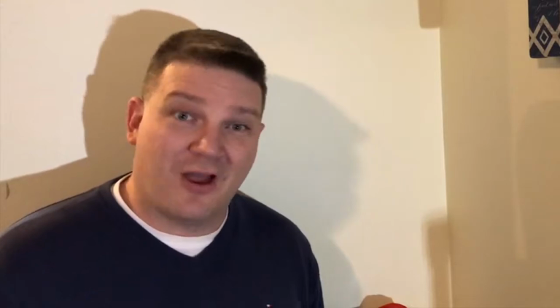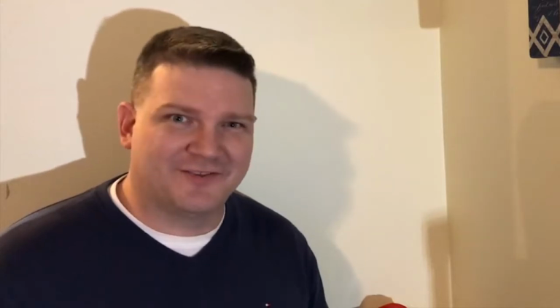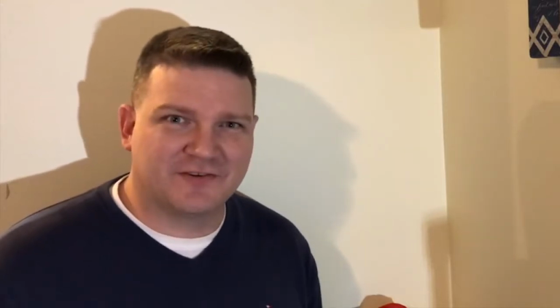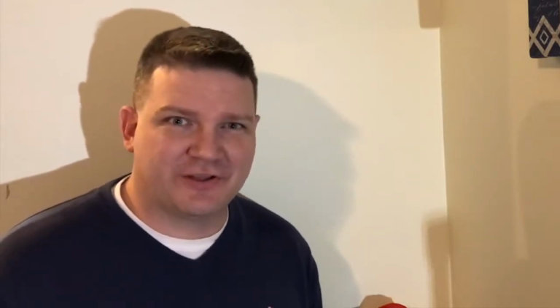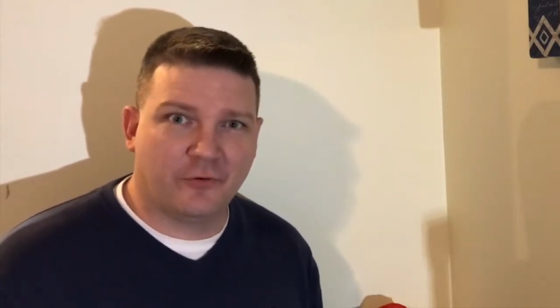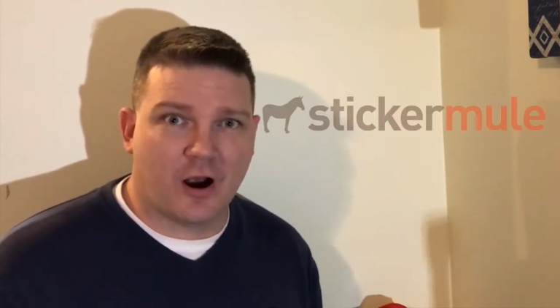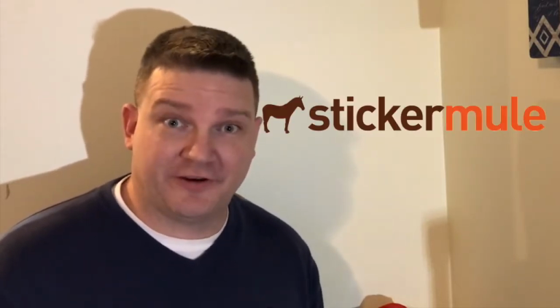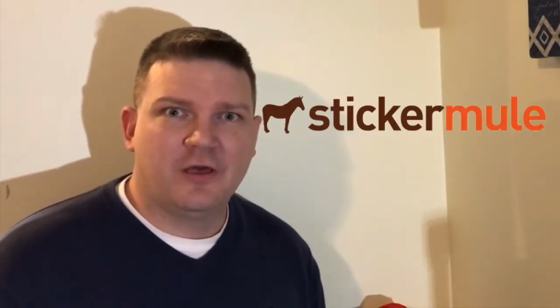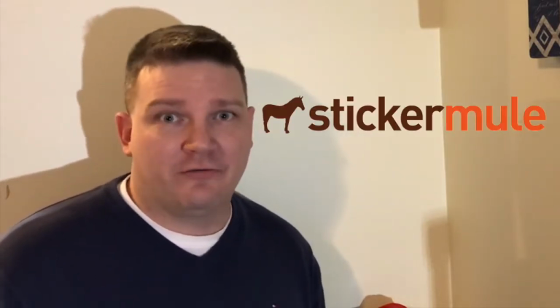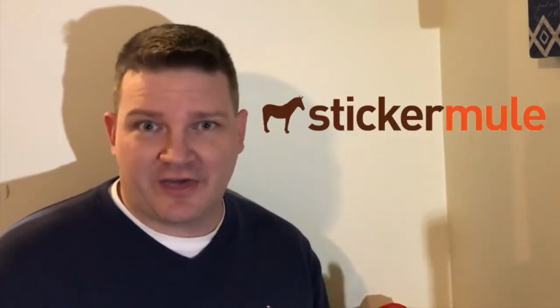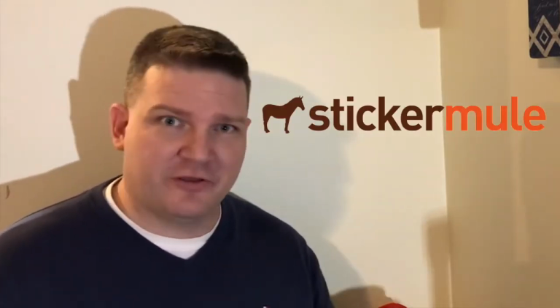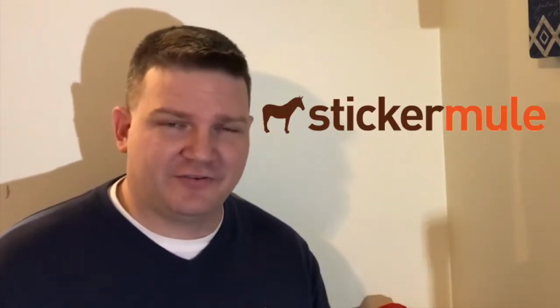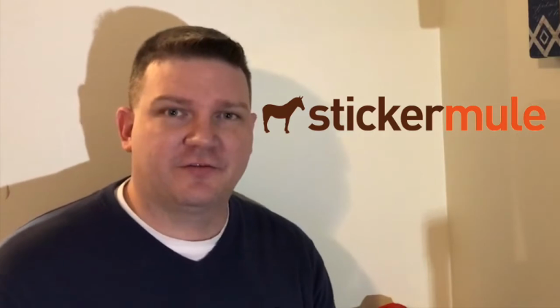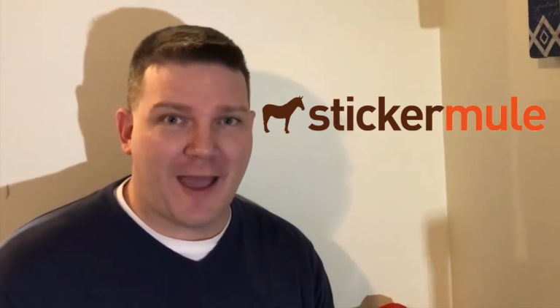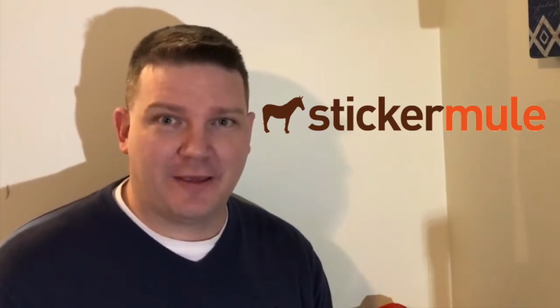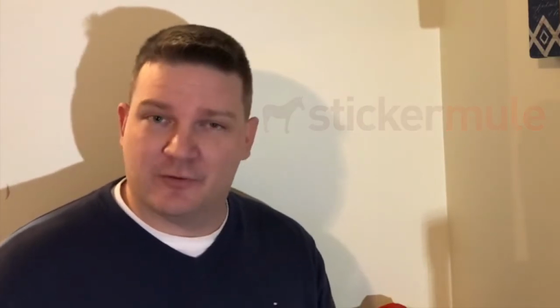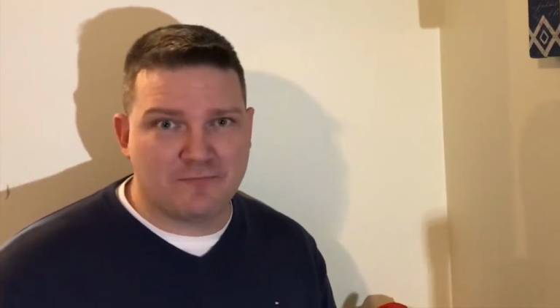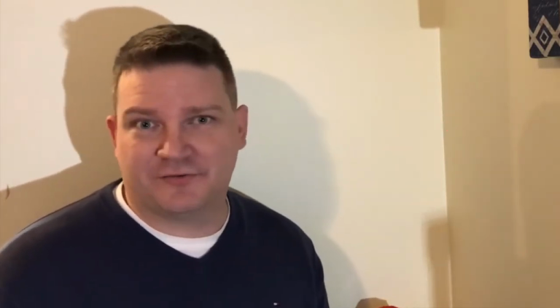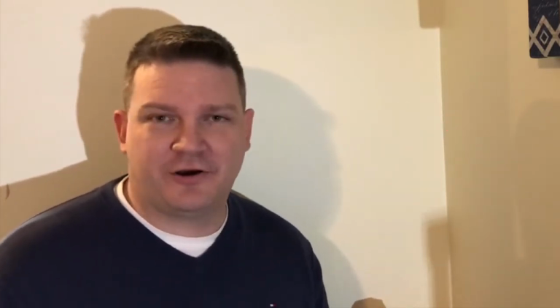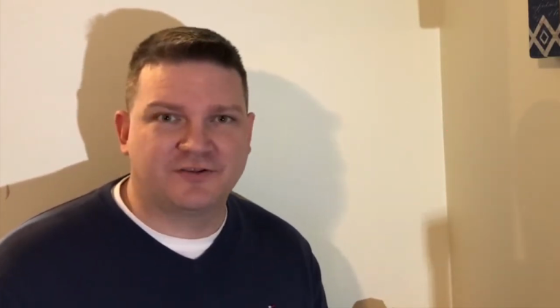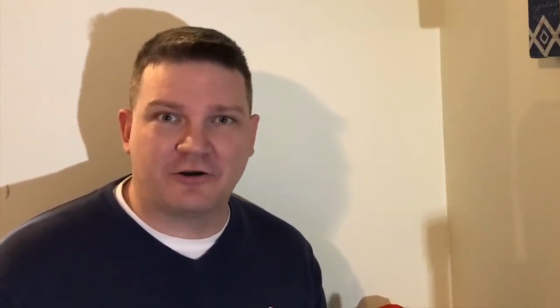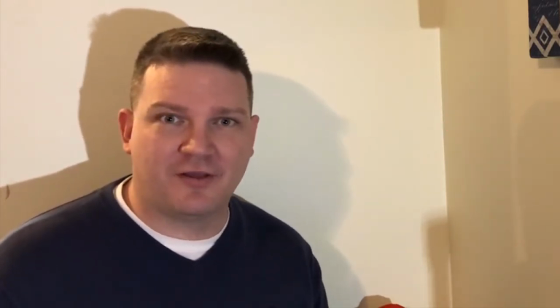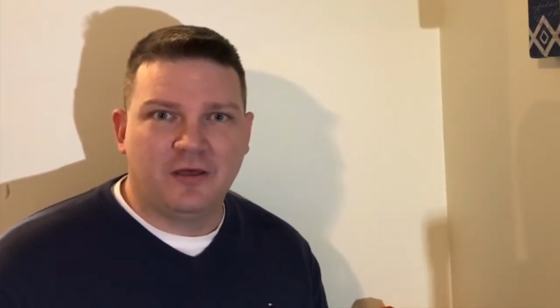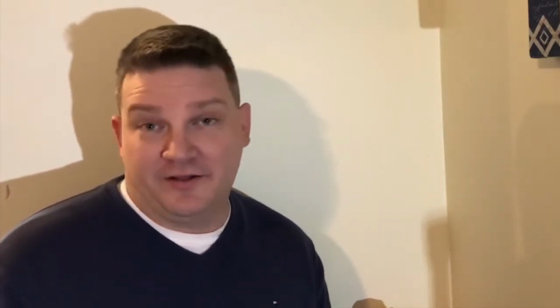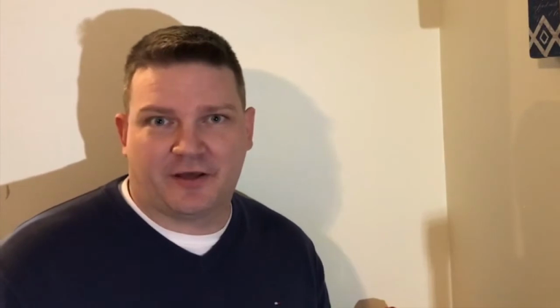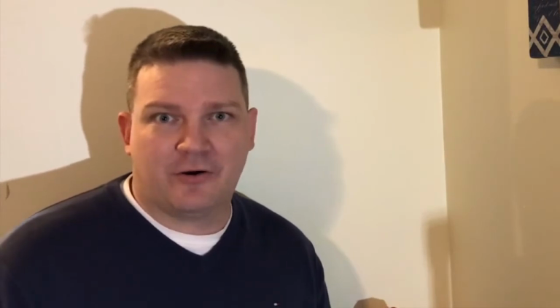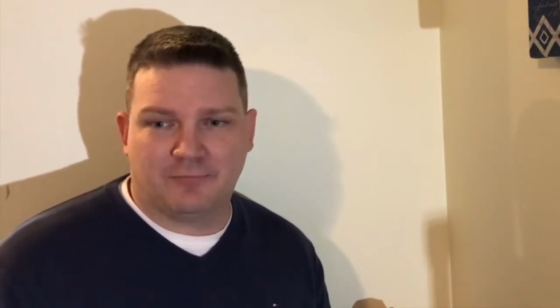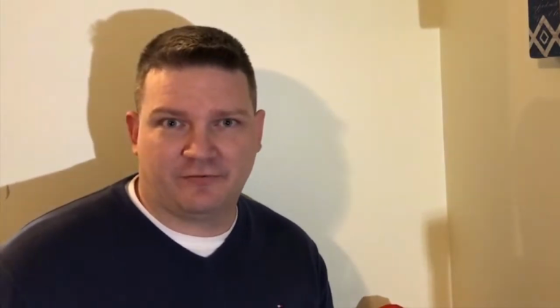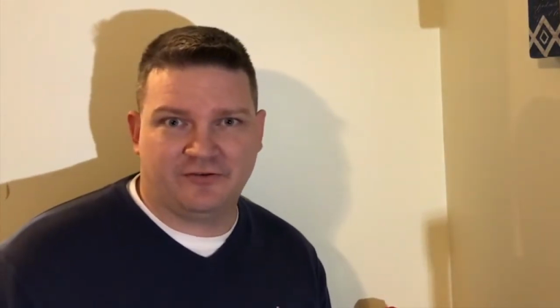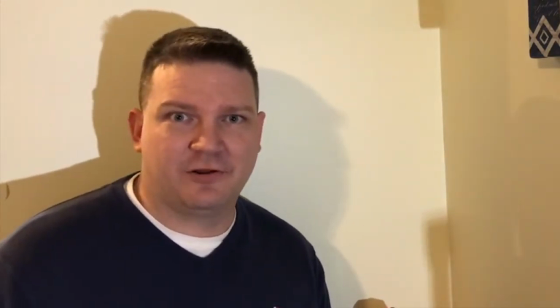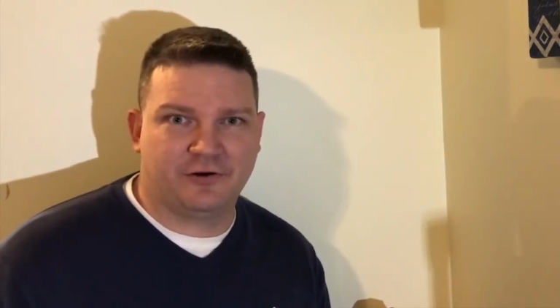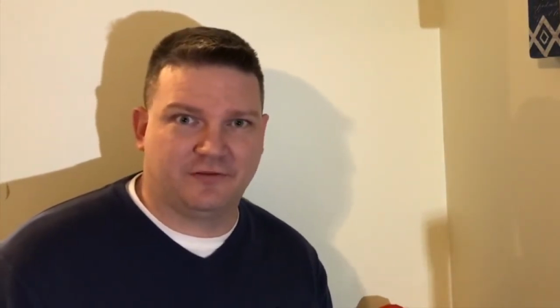Alright guys, so a bunch of us use Sticker Mule for our stickers. Recently they had one of their flash sales for their packing tape — it was nine bucks. It's normally $39, so I thought I'd grab some and see what it's all about and post this review in case you guys want to use it for your stuff too.